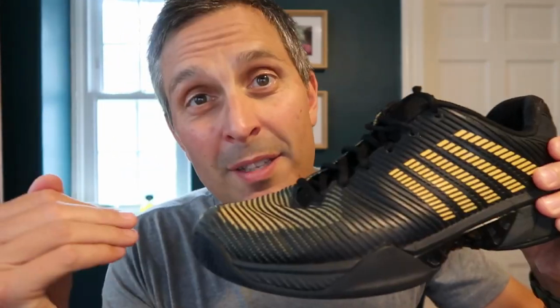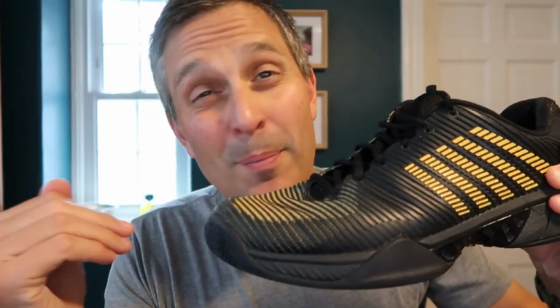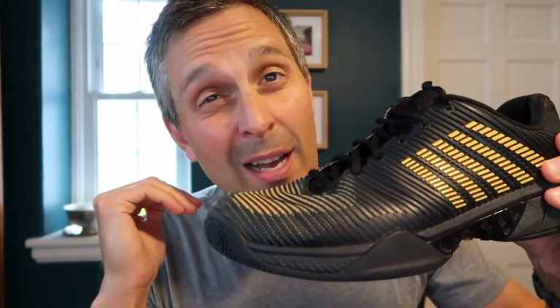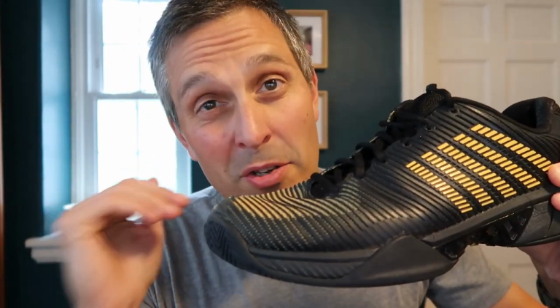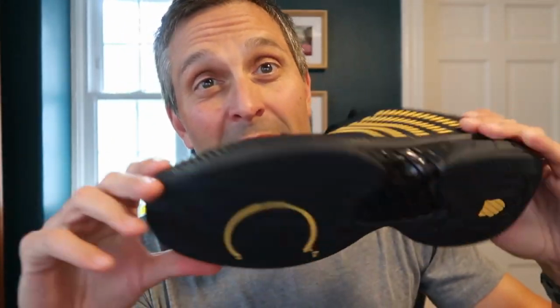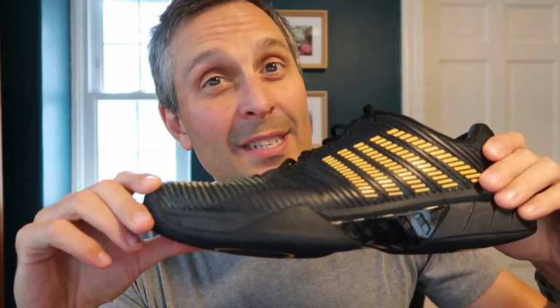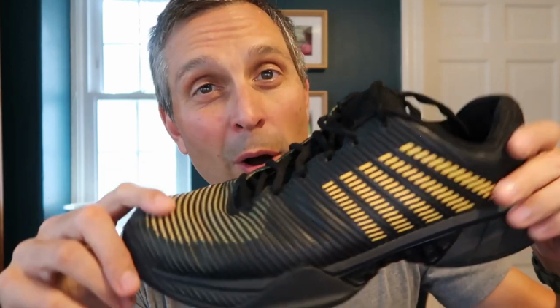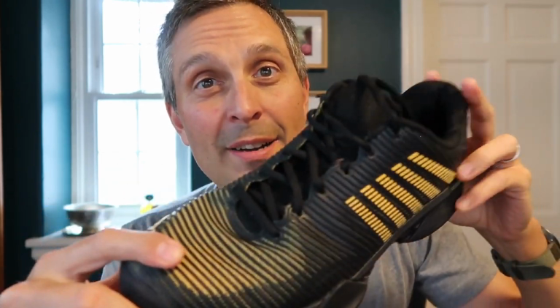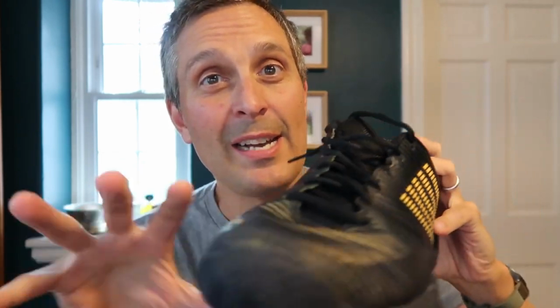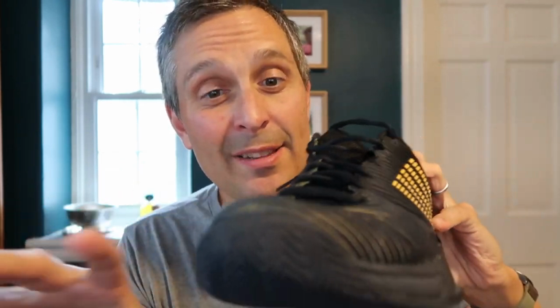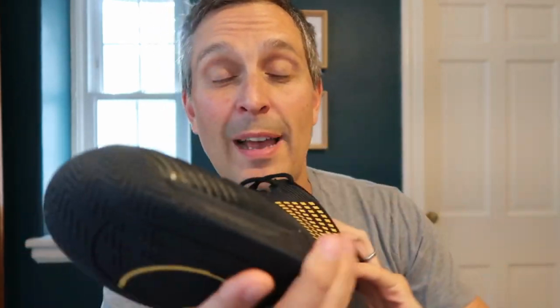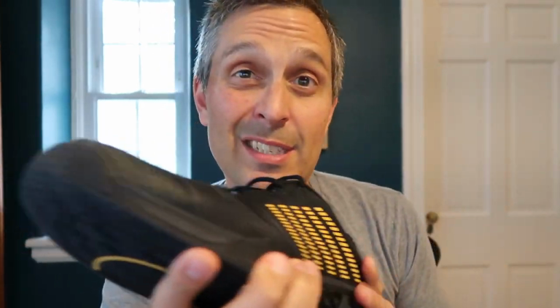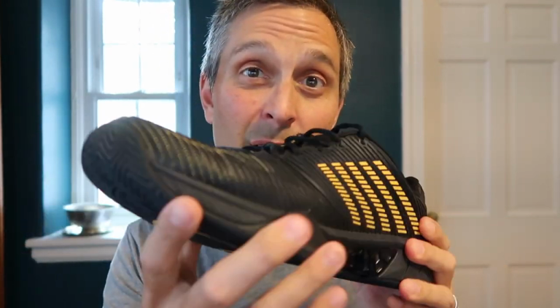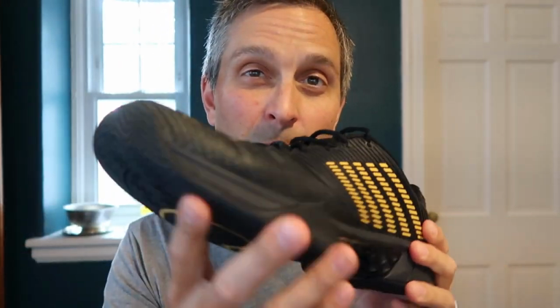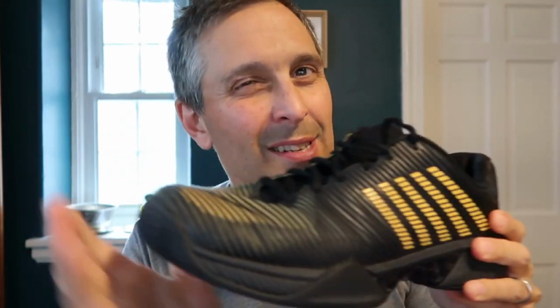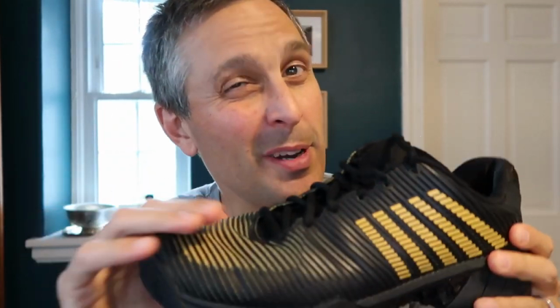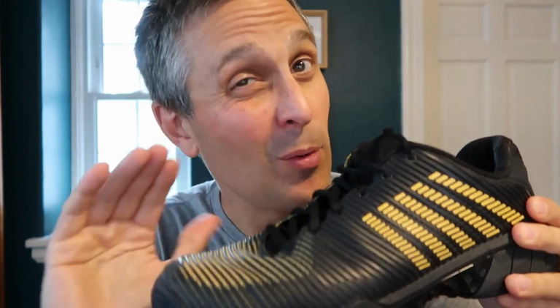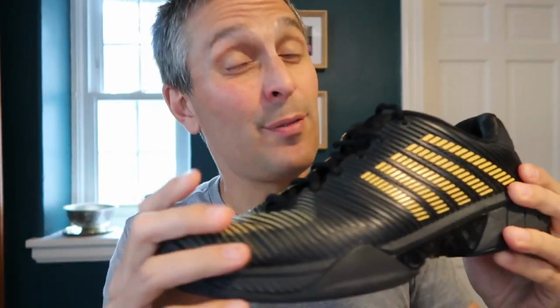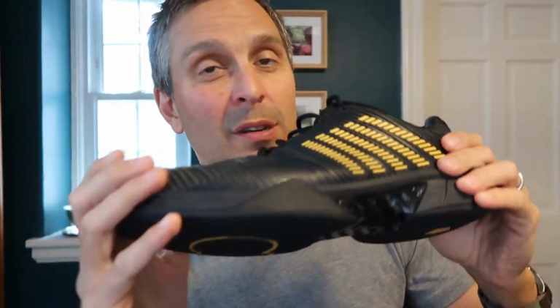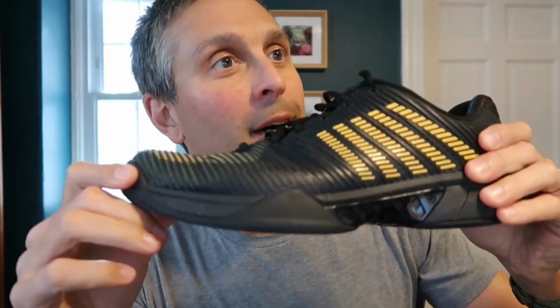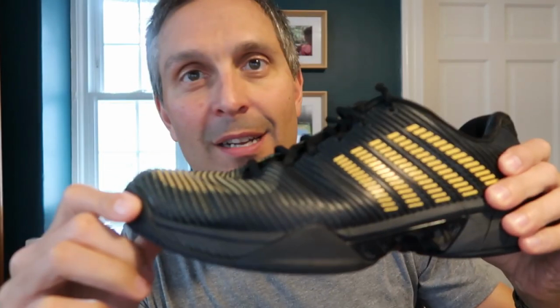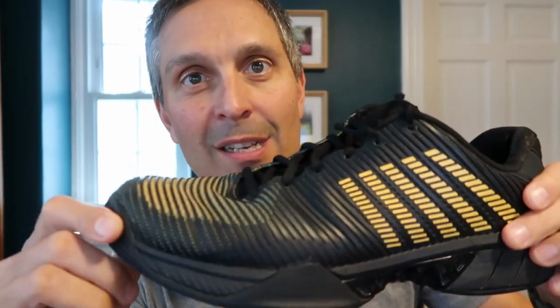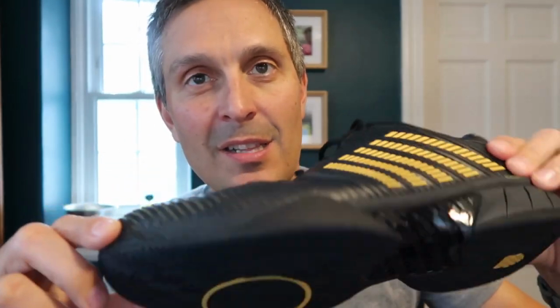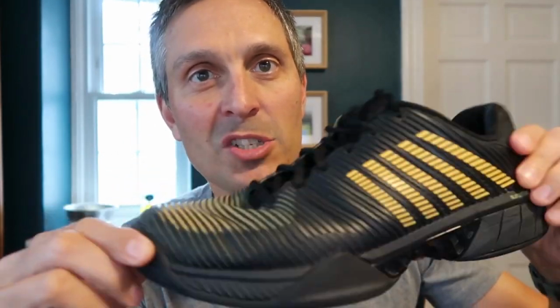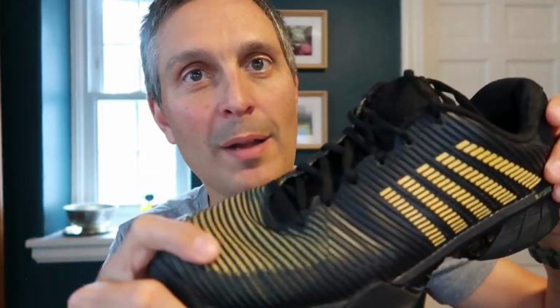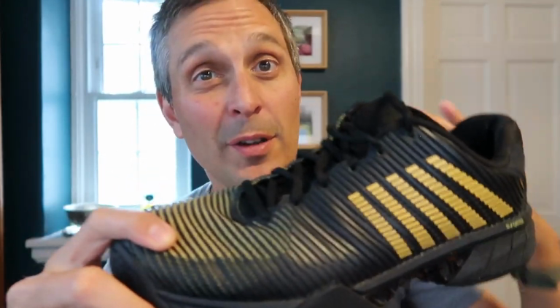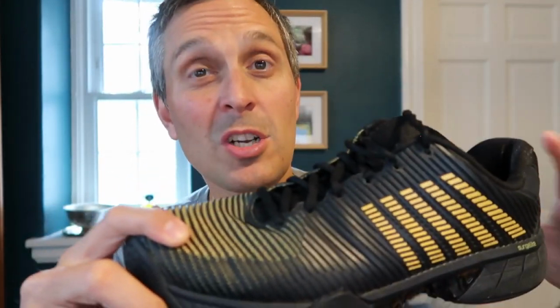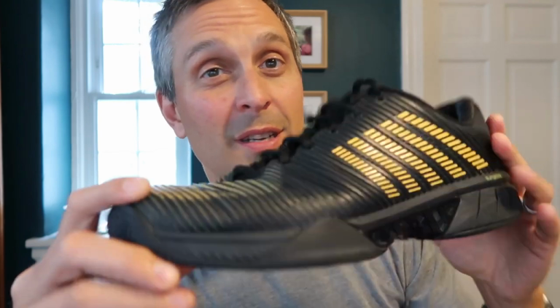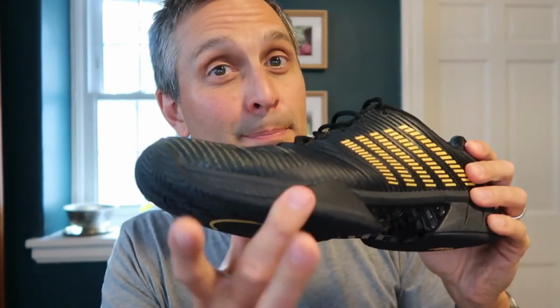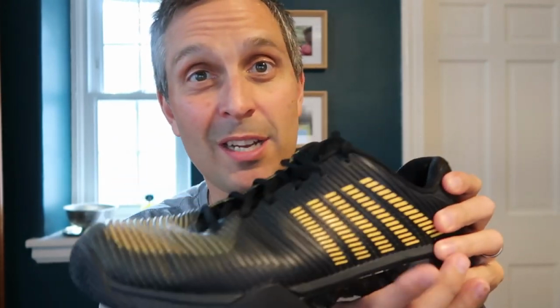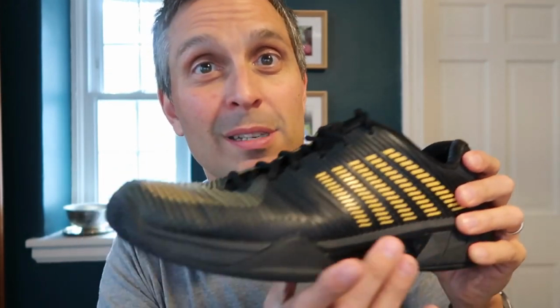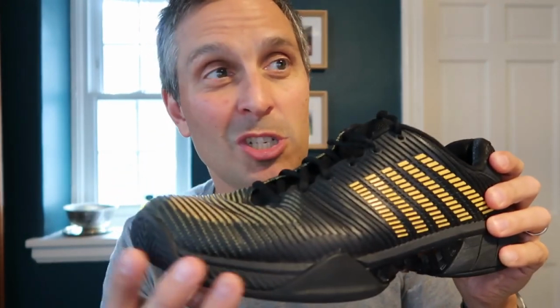These fit me at my normal size — I didn't have to go up or down. They have decent width to them, although I don't have a wide foot. That's not to say that they're extra wide, but they felt comfy and not pinched at any place in the shoe.